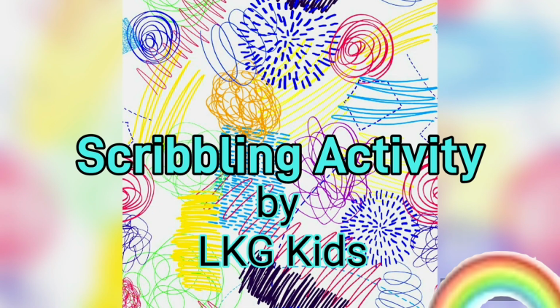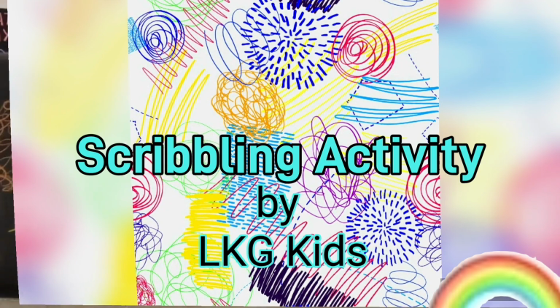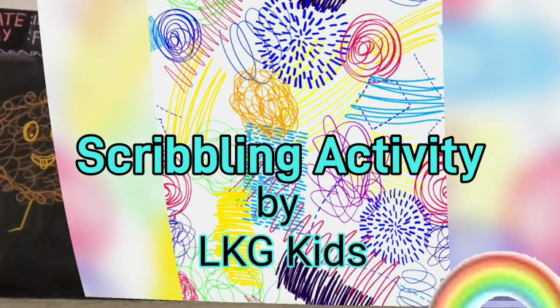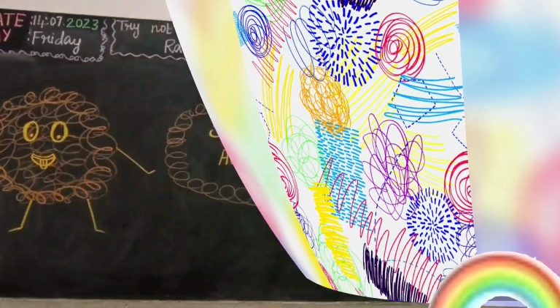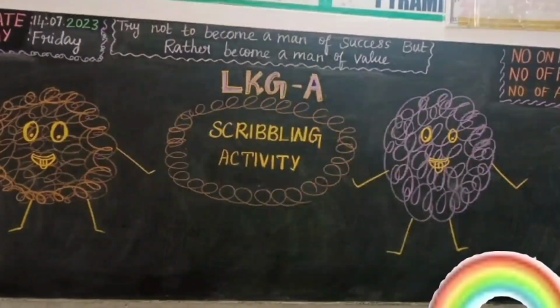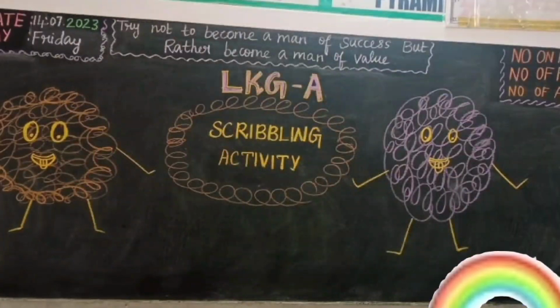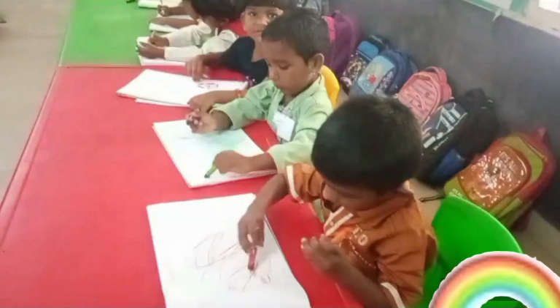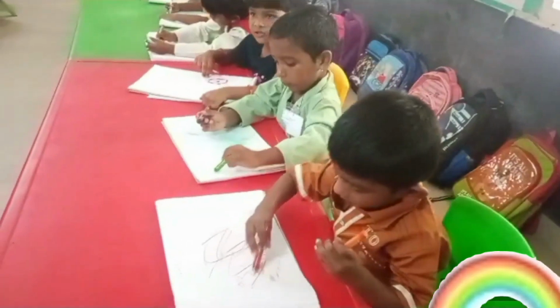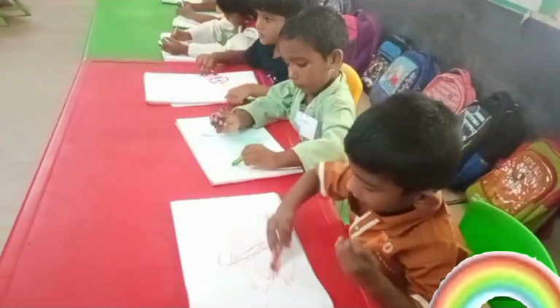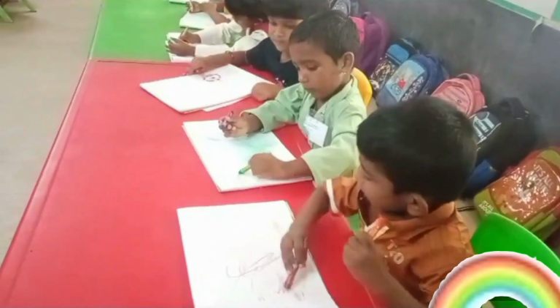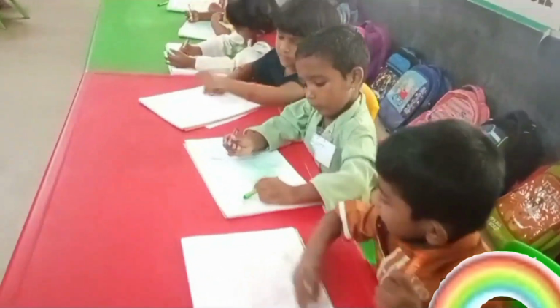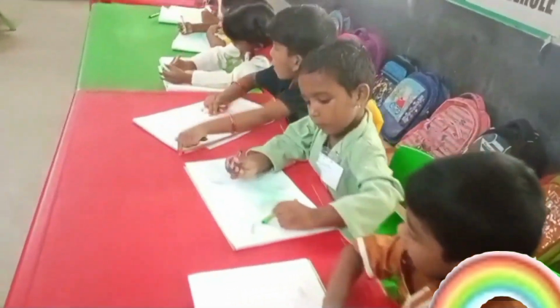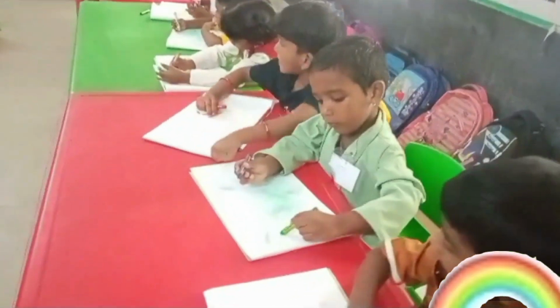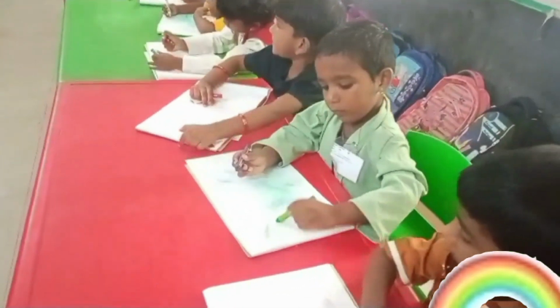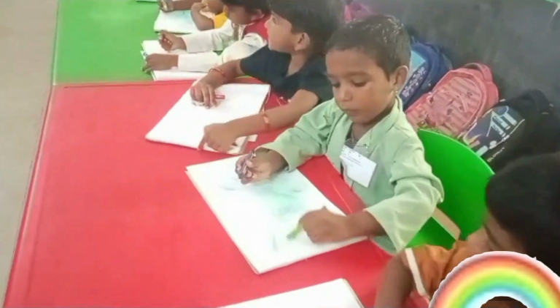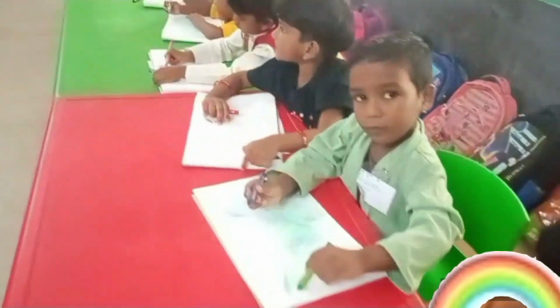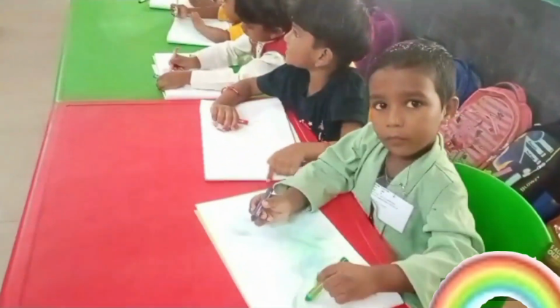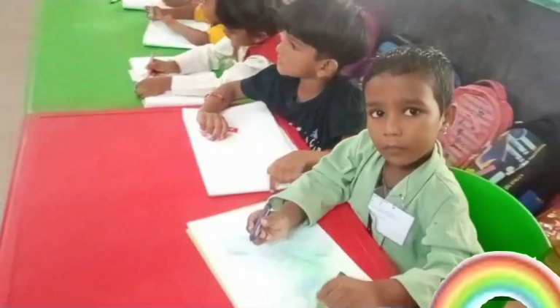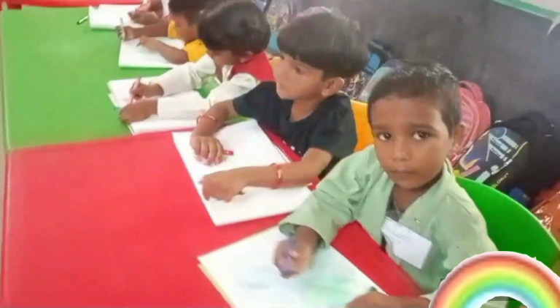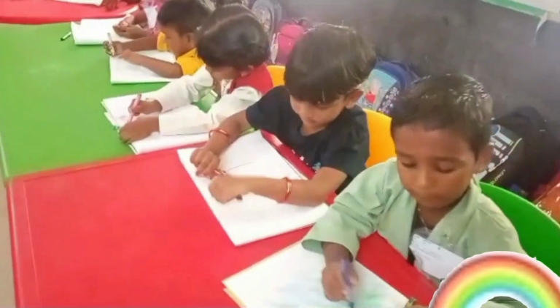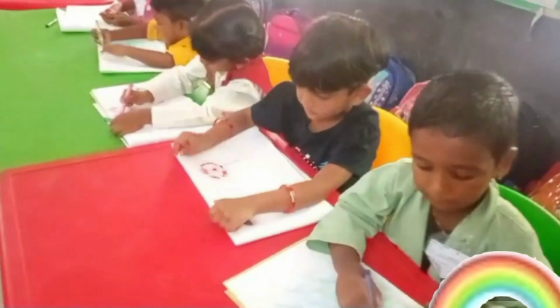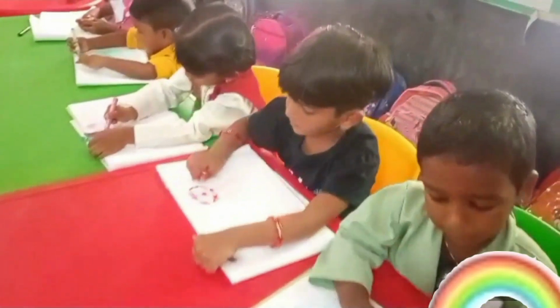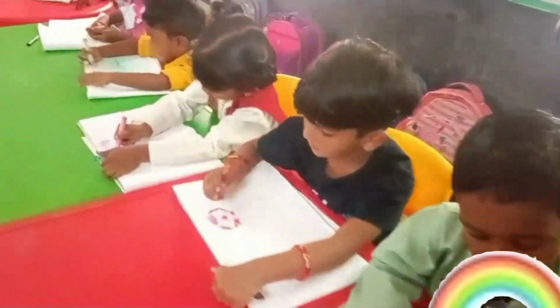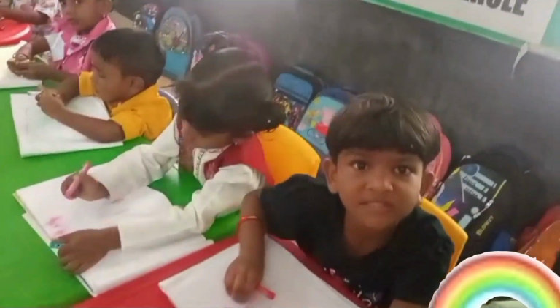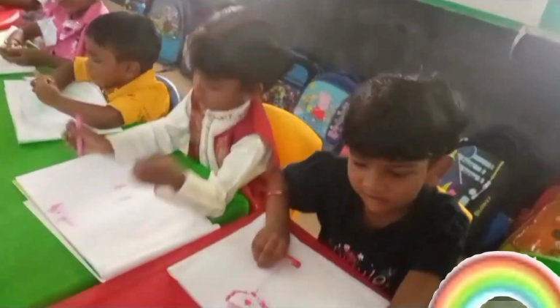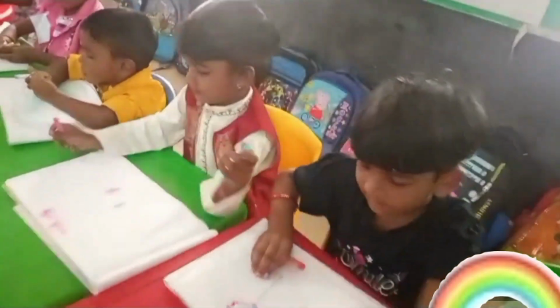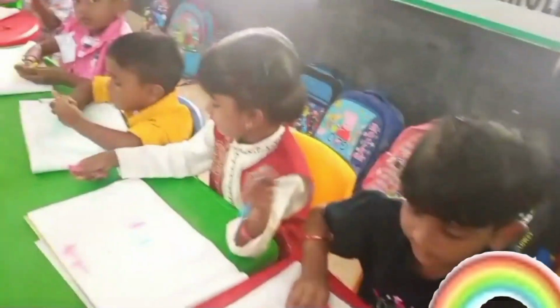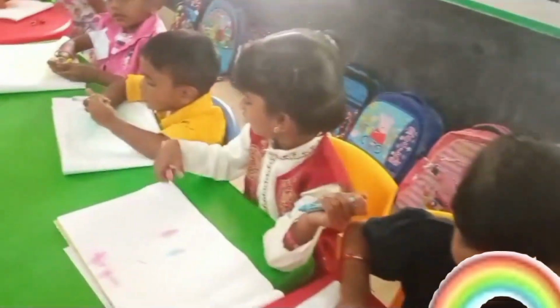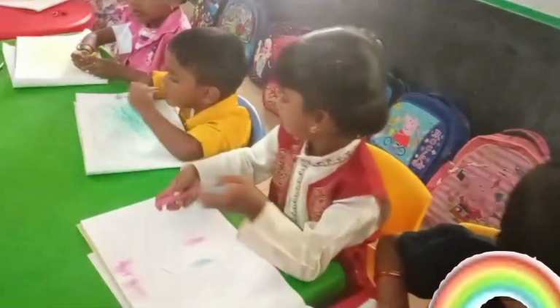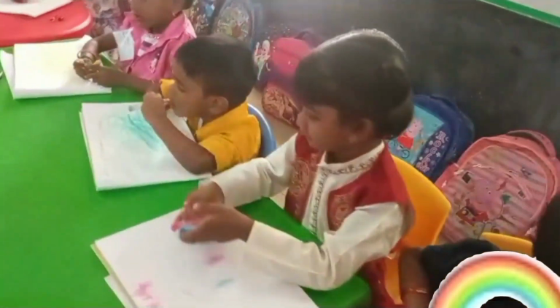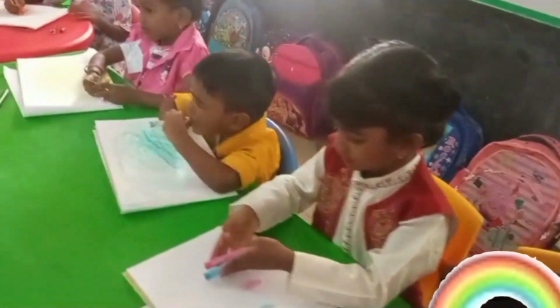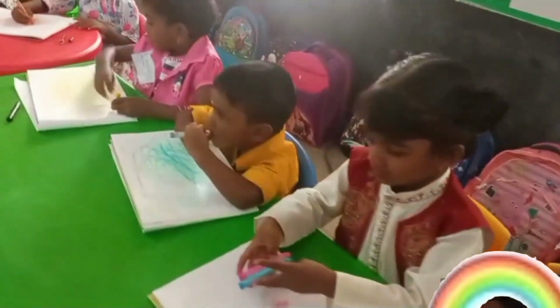Have you seen a scribble? It might be new to you. Grab some crayons or markers and I'll show you what to do.